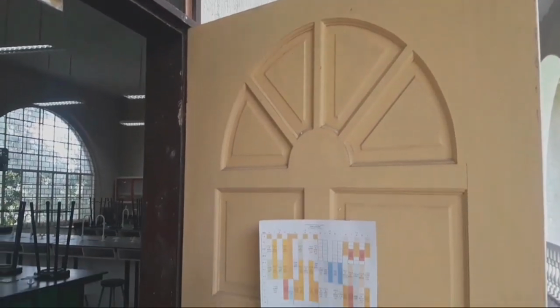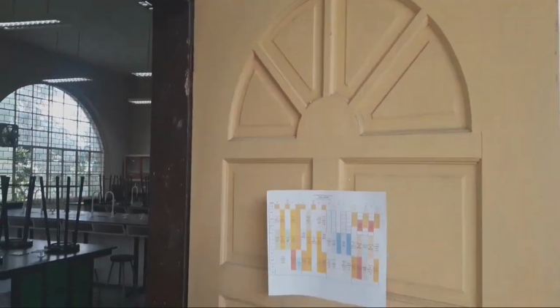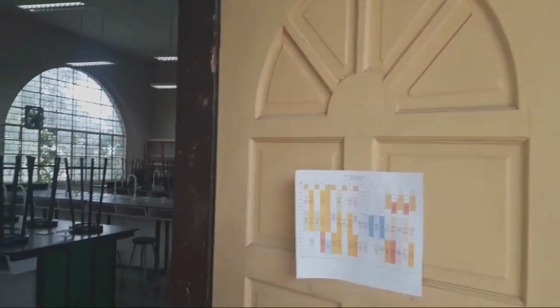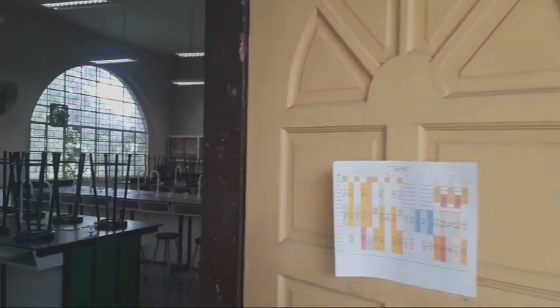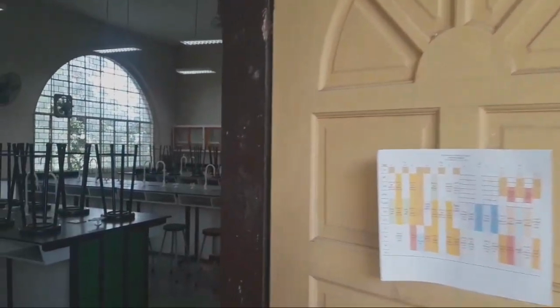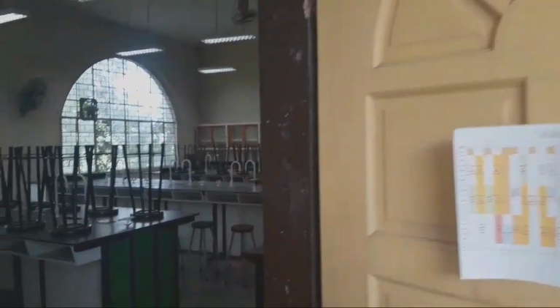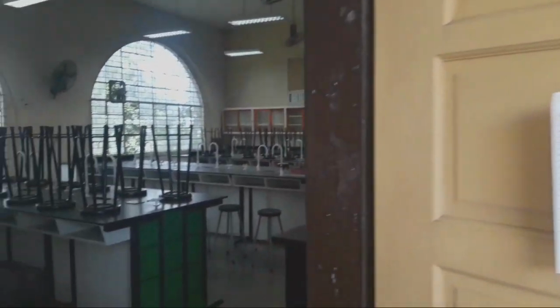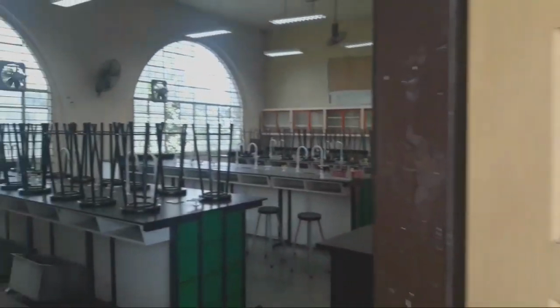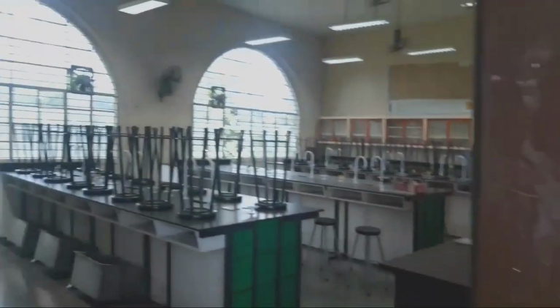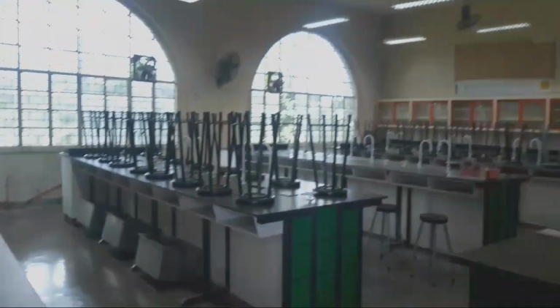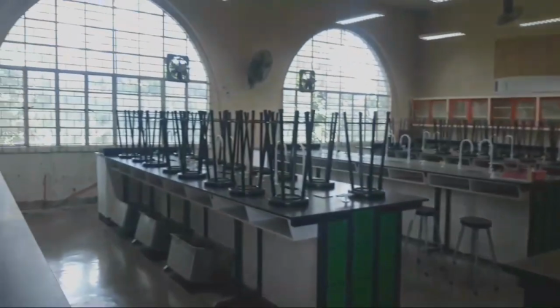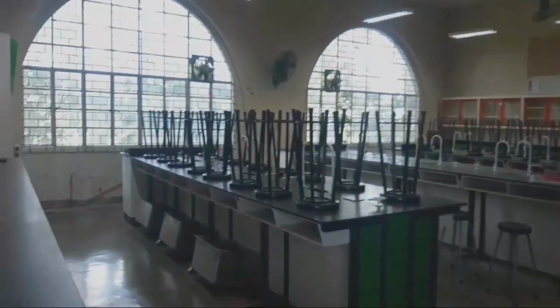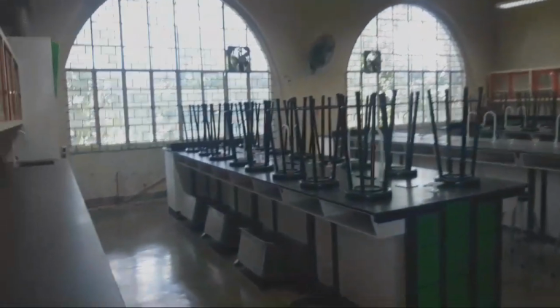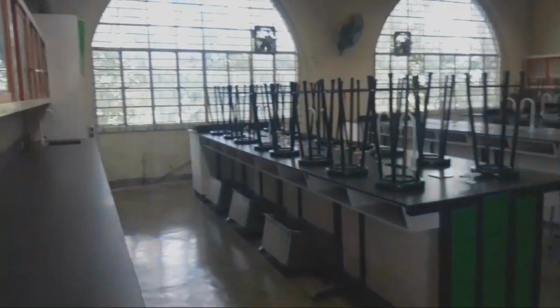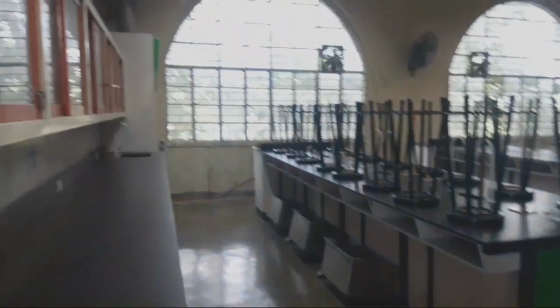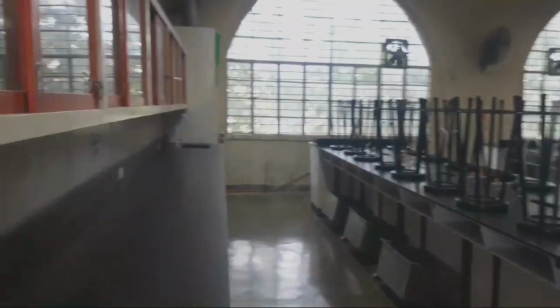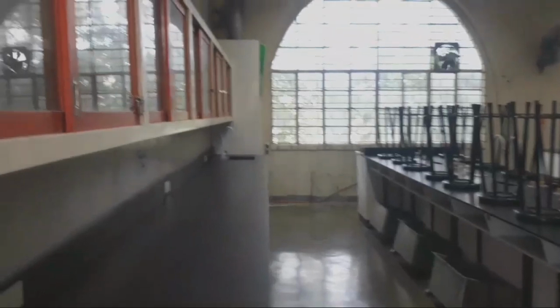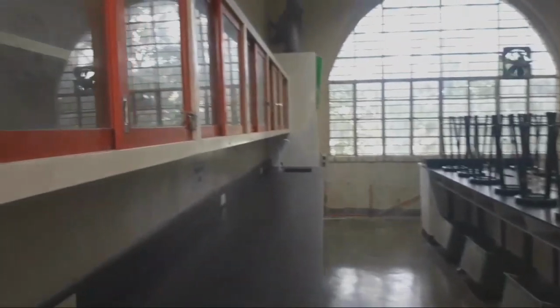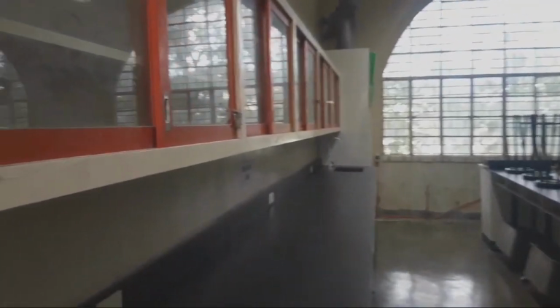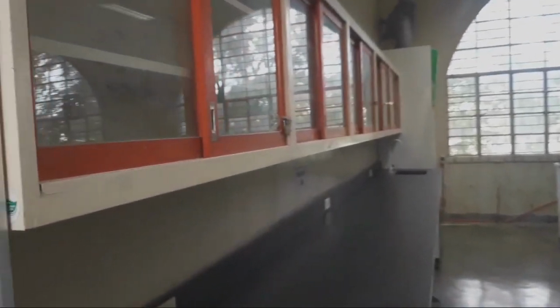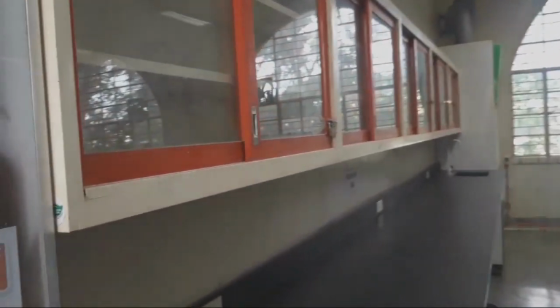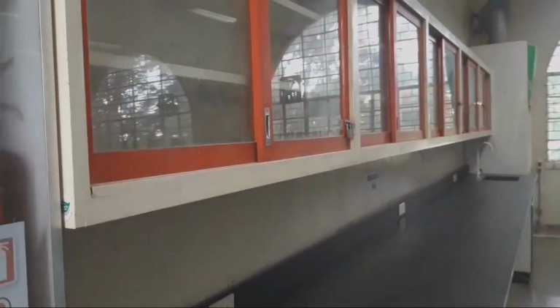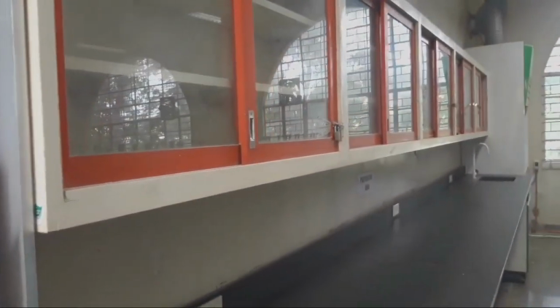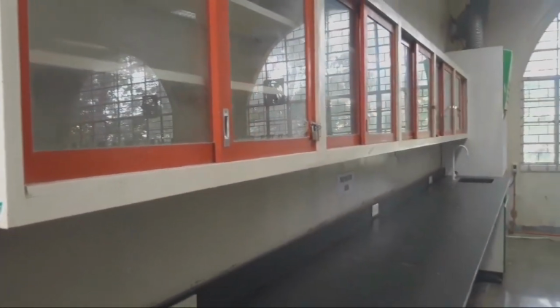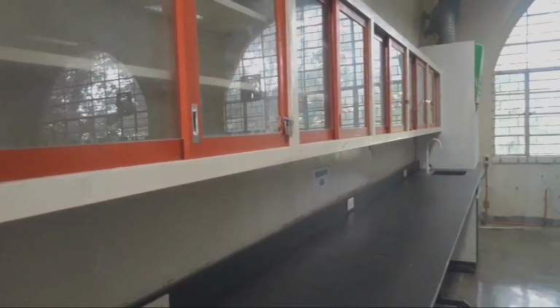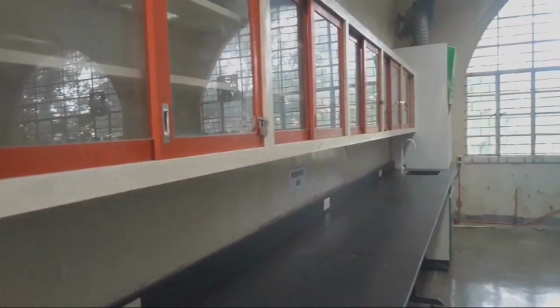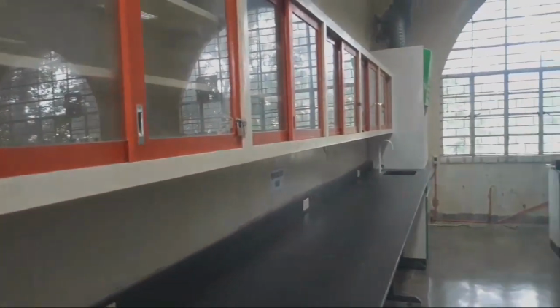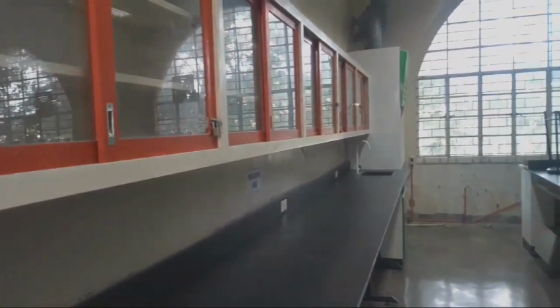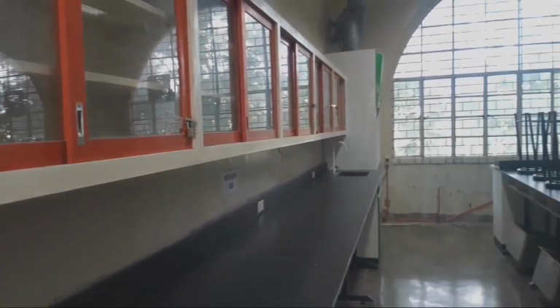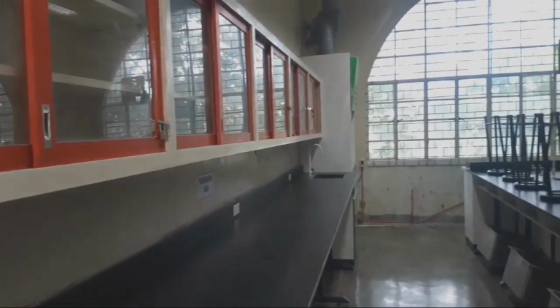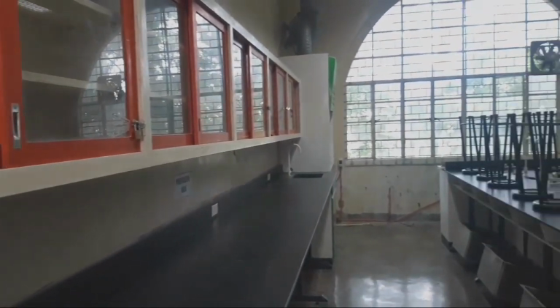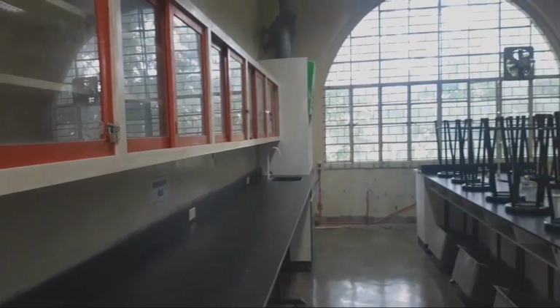This is an example of a chemistry laboratory room. It is where you can conduct the different chemical experiments.